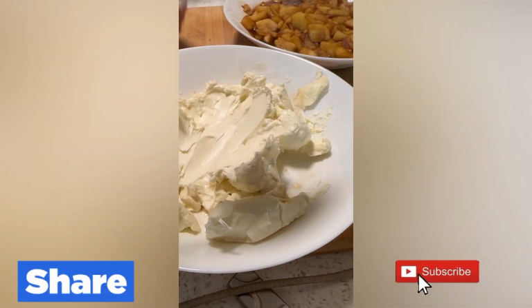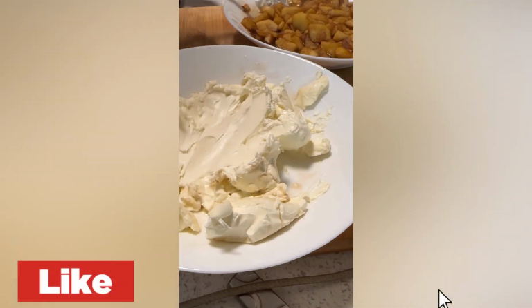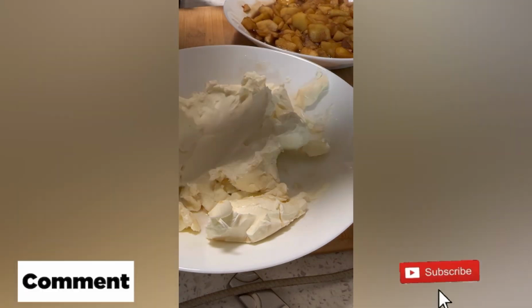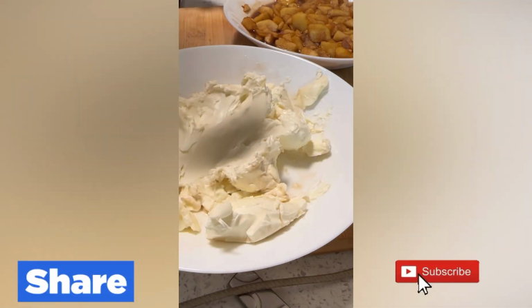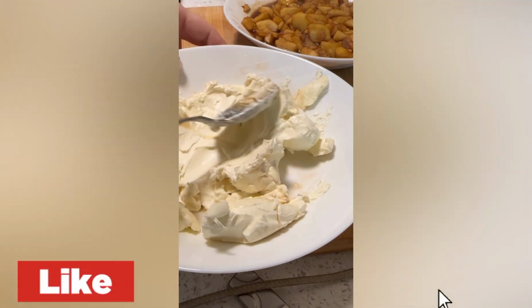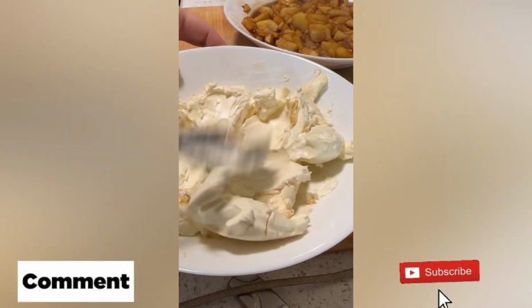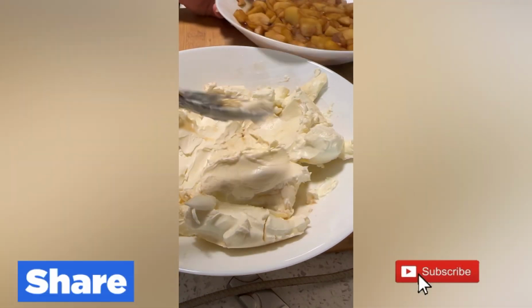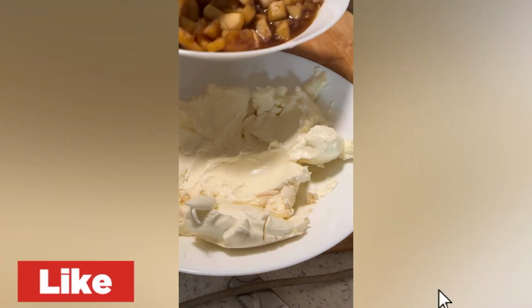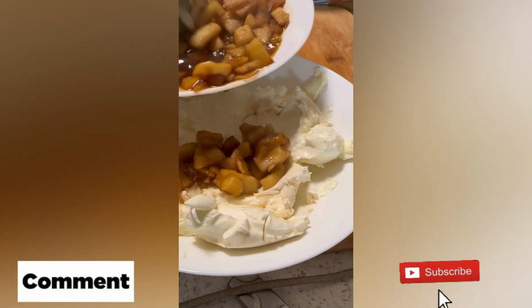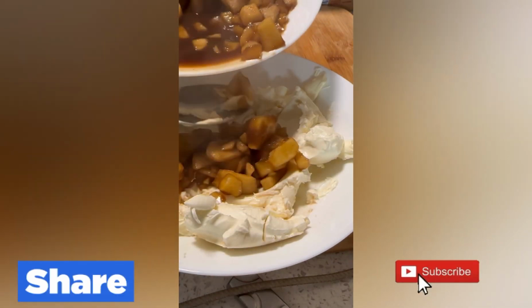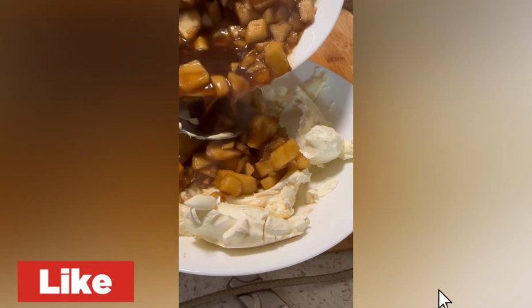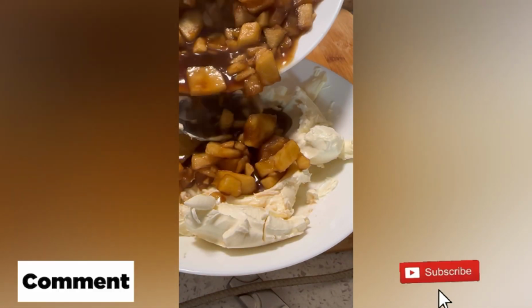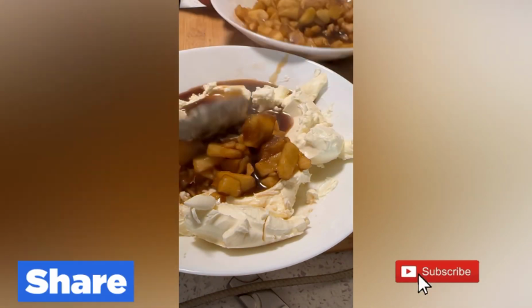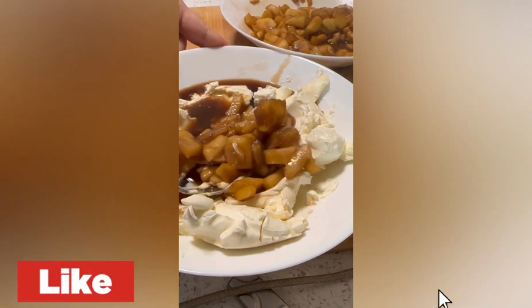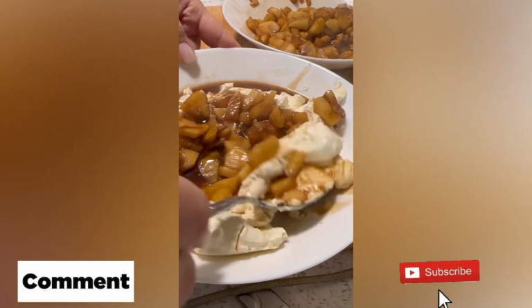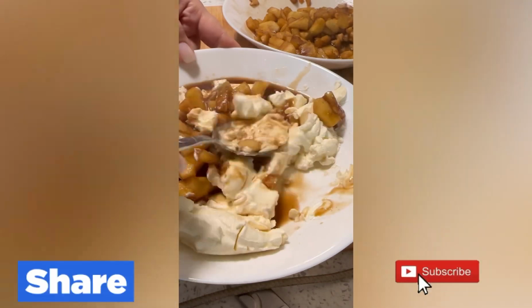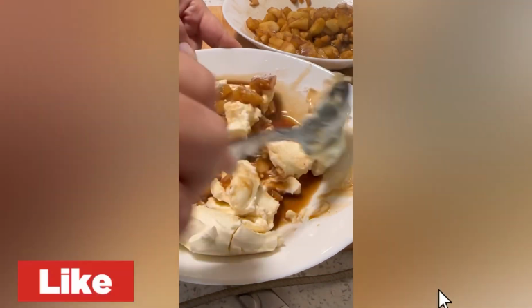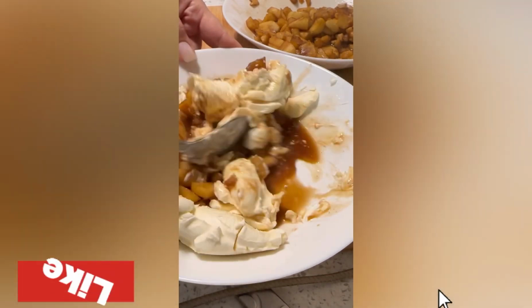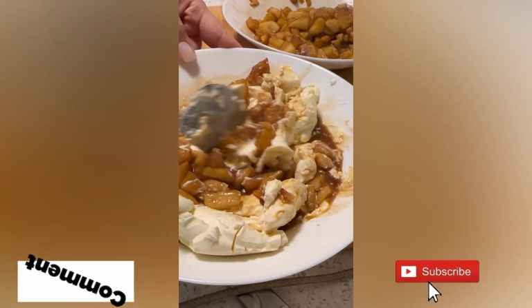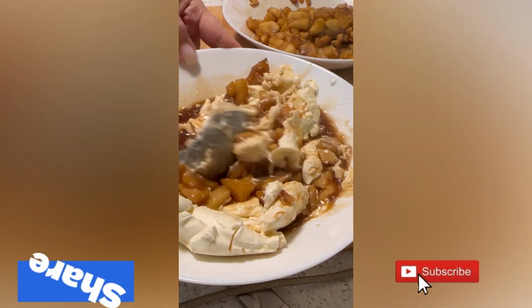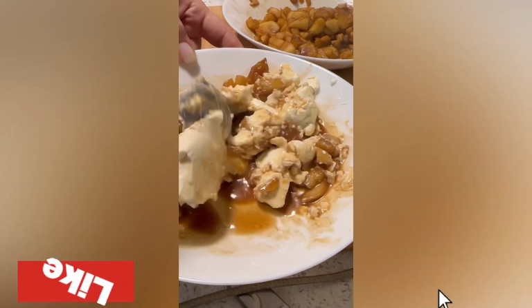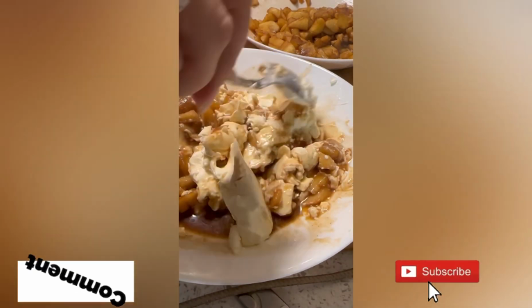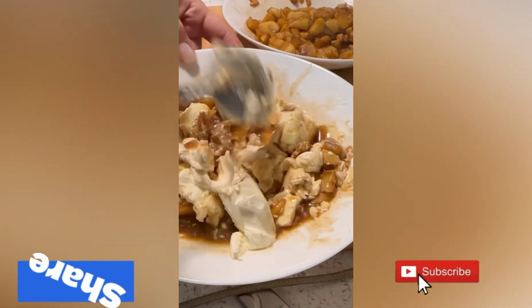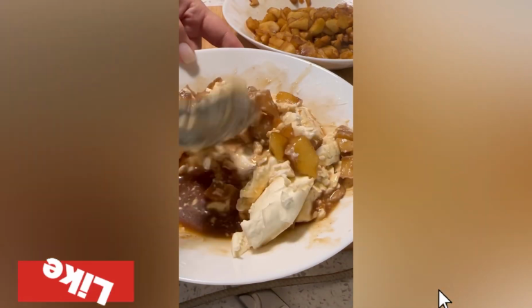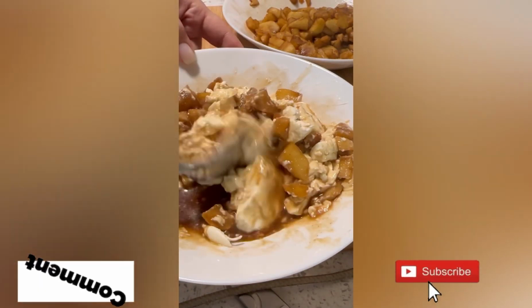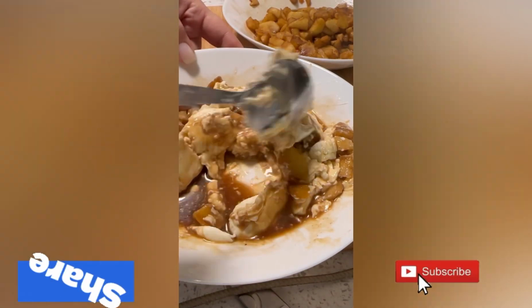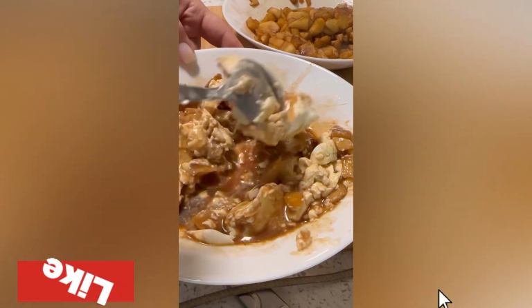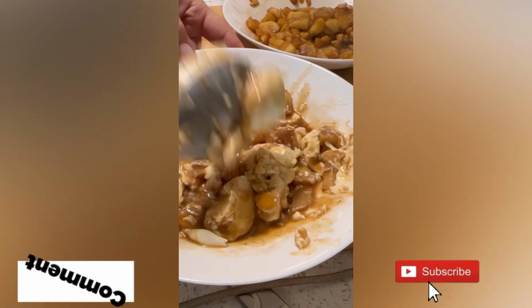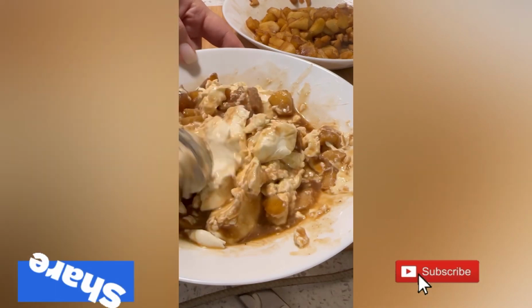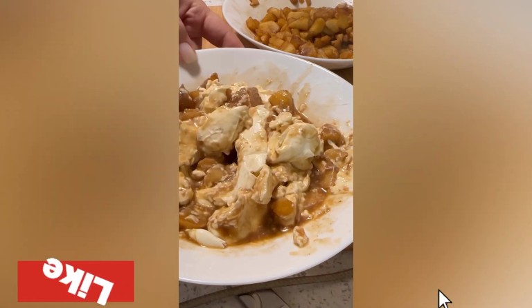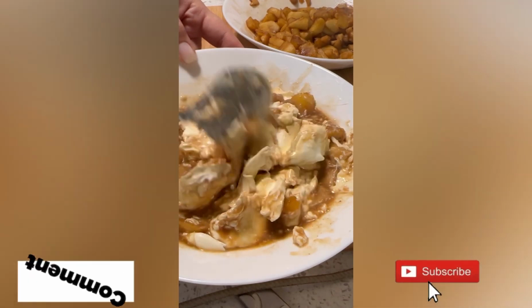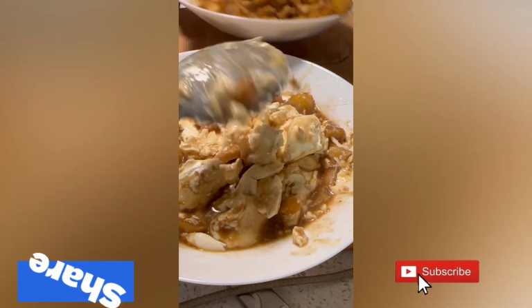Alright, now I have some cream cheese here and I put some cinnamon, and I'm going to mix in the apple that I cooked. Yes, it looks a little bit funny, but I can tell you it tastes super great.